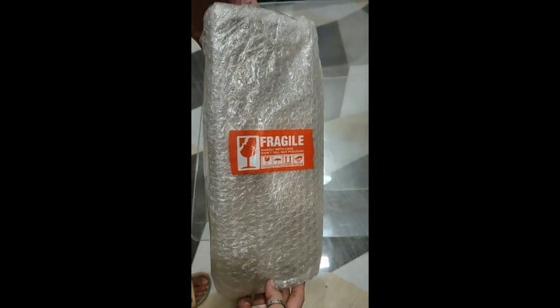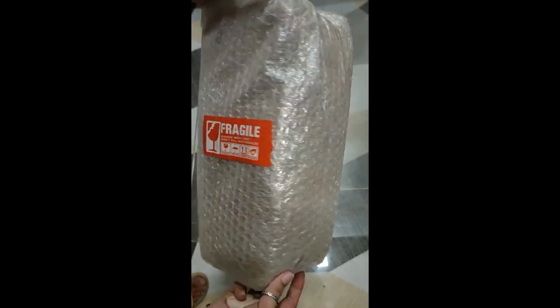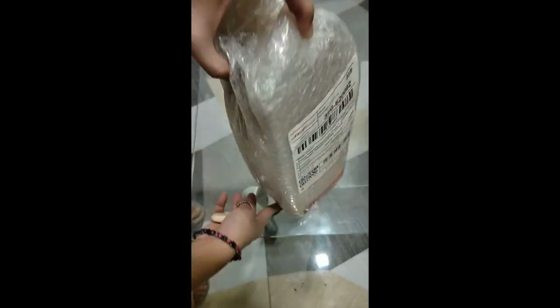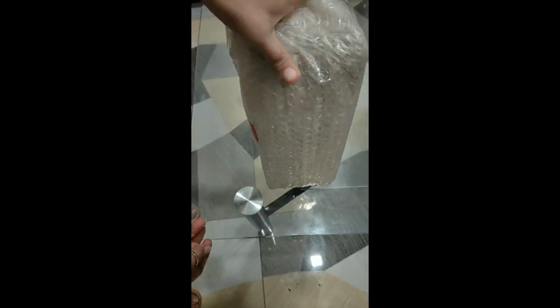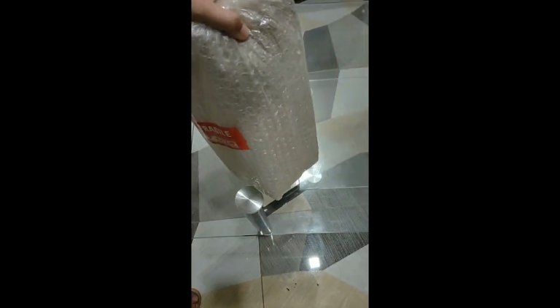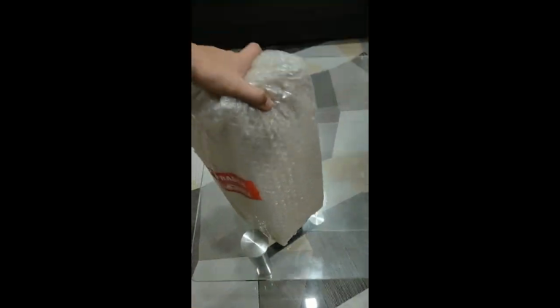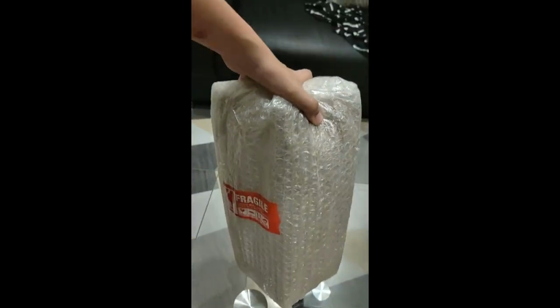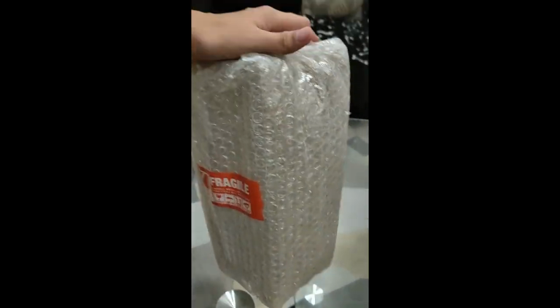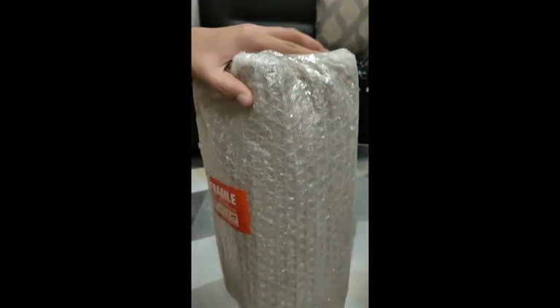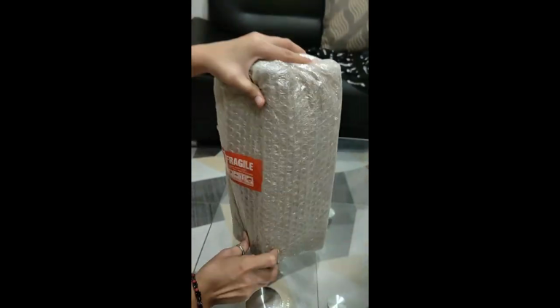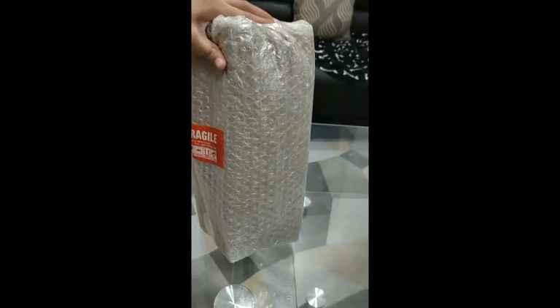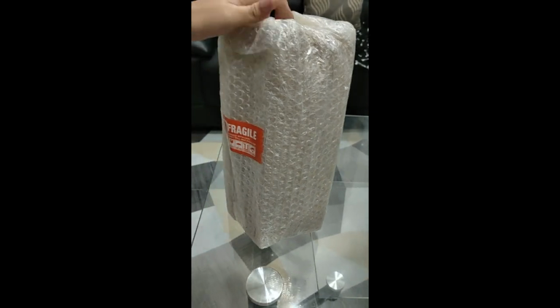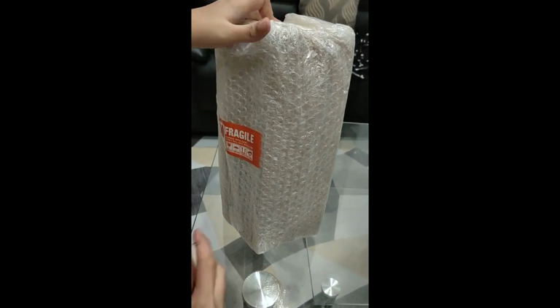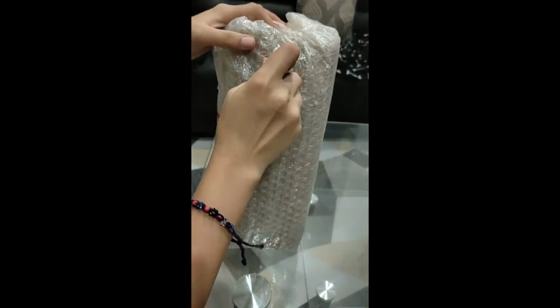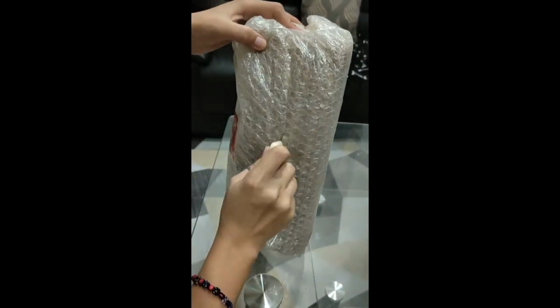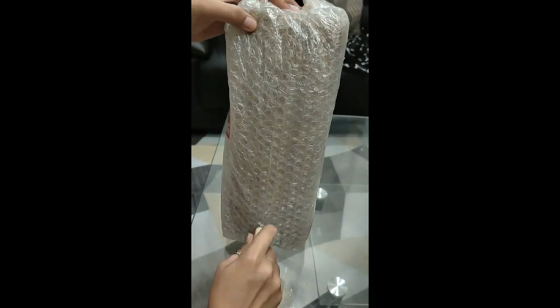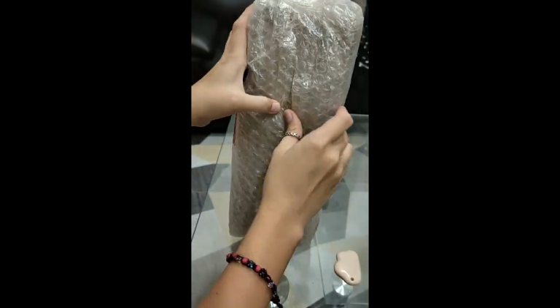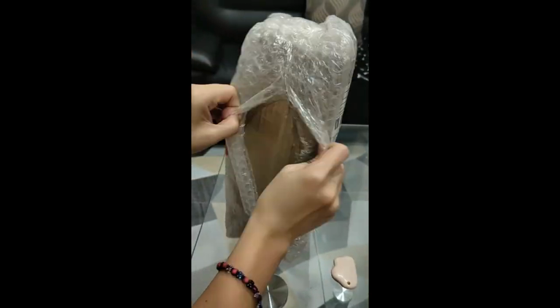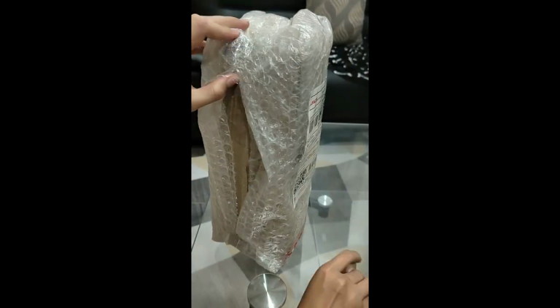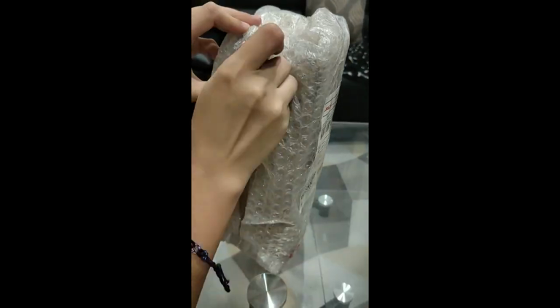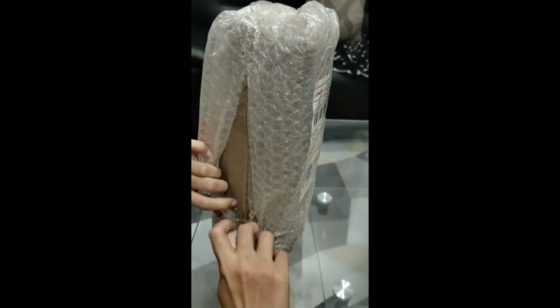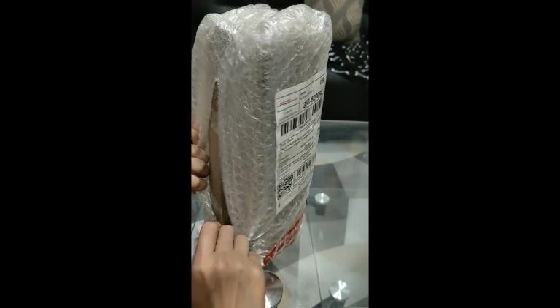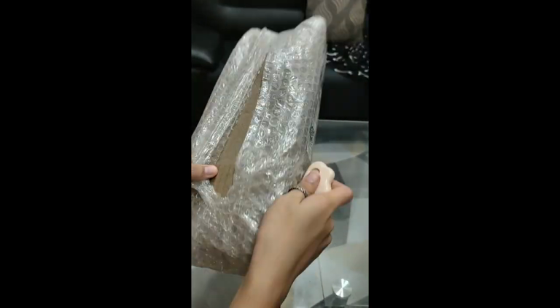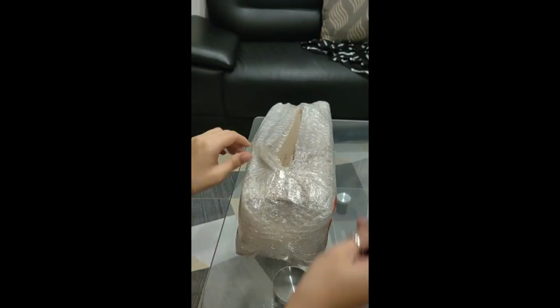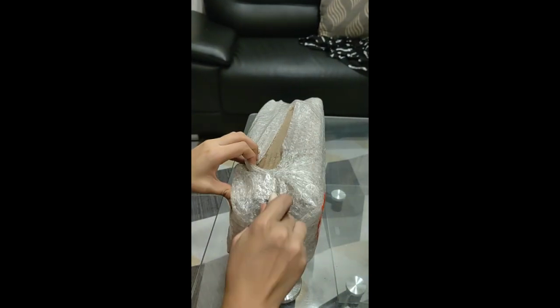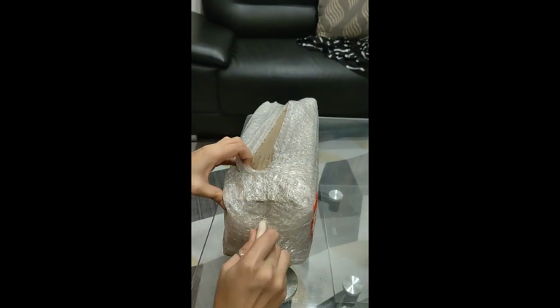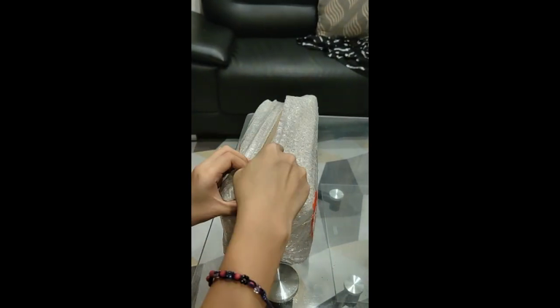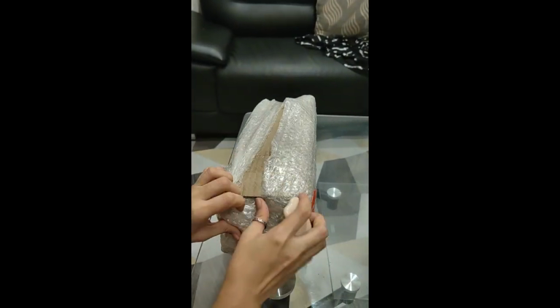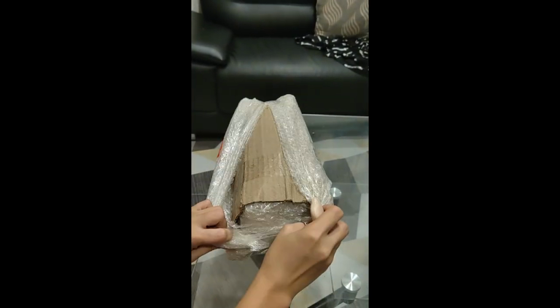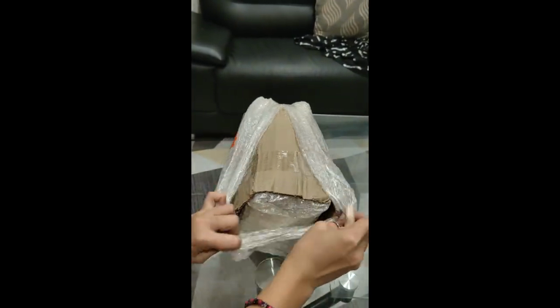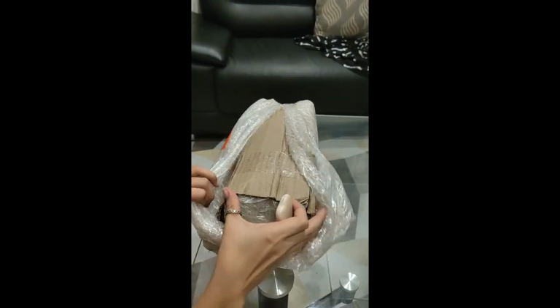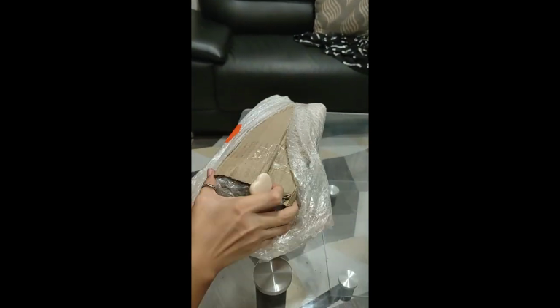Hello everyone! We ordered a mushroom growing kit from Shopee and here it is now! It arrives after around one week from the day that I ordered it. For me it's good because it's not really that long.